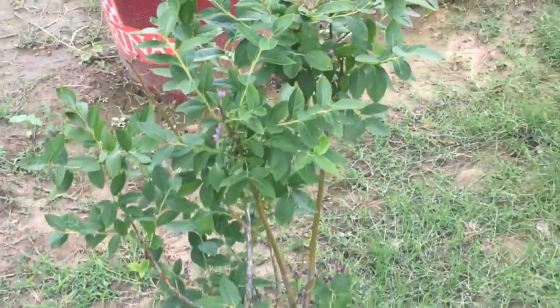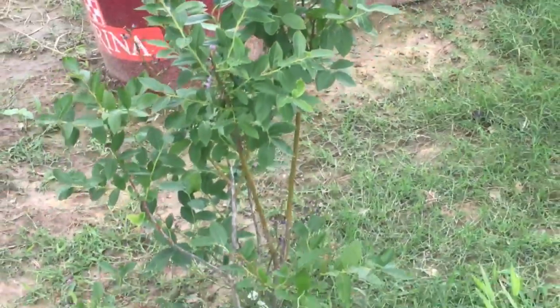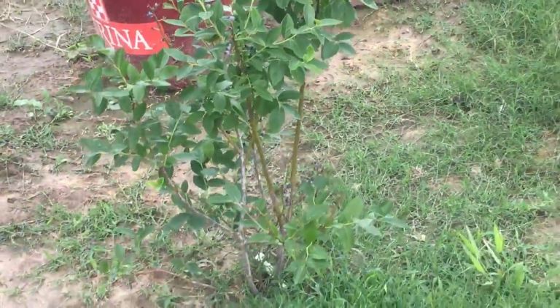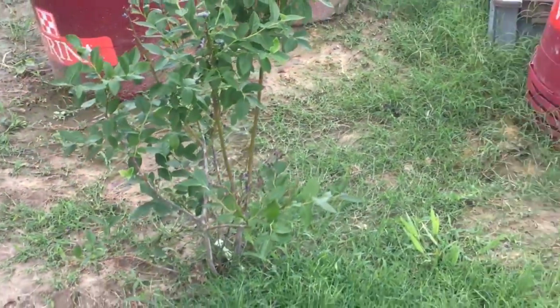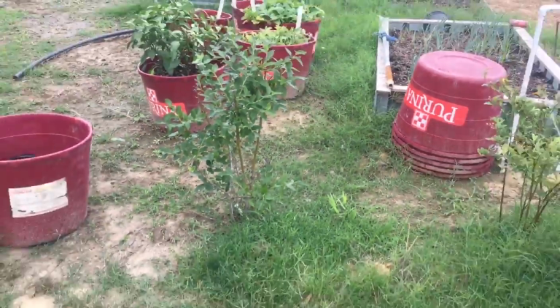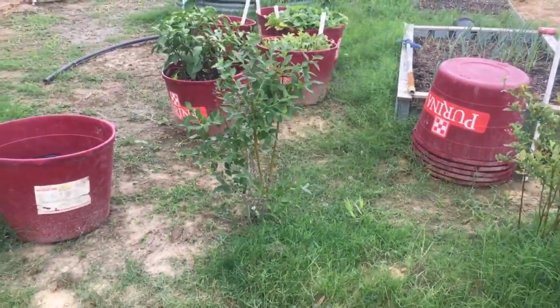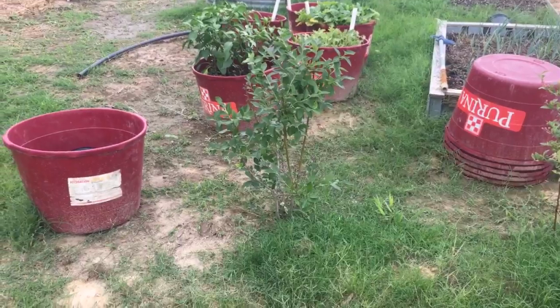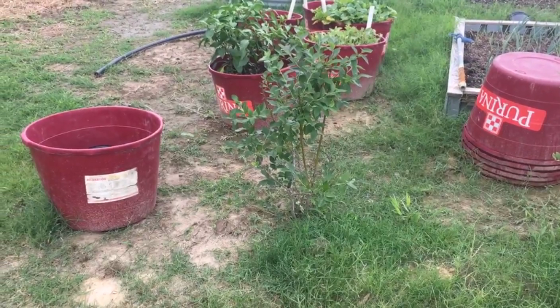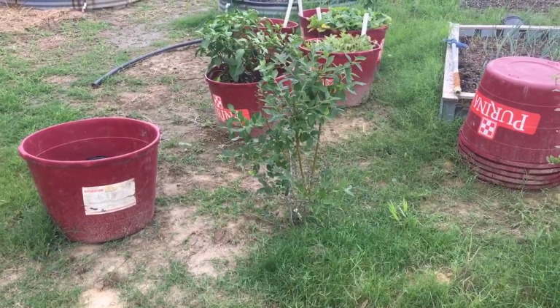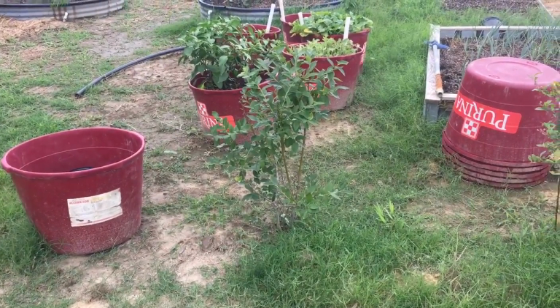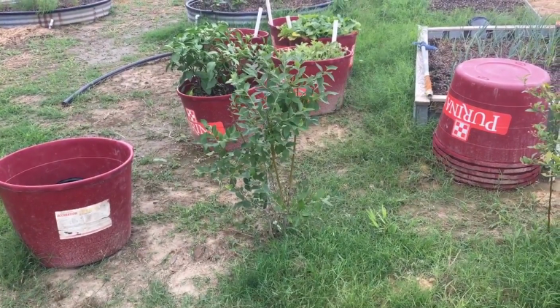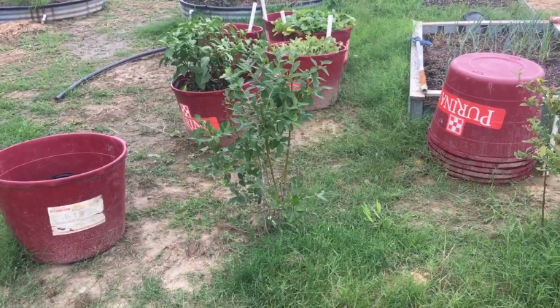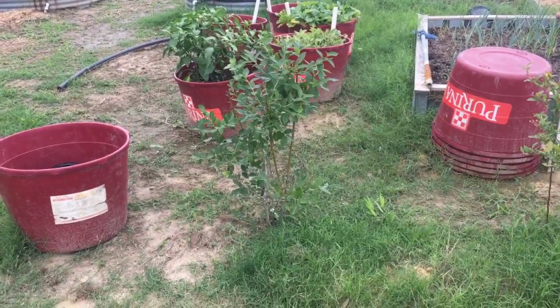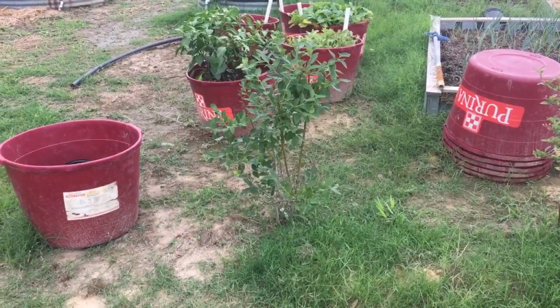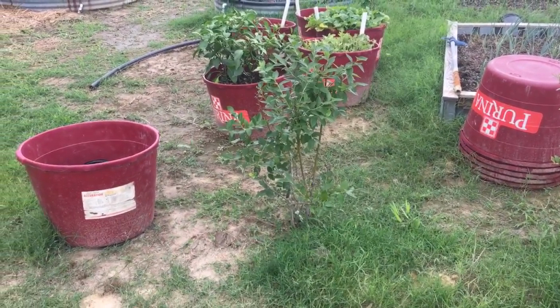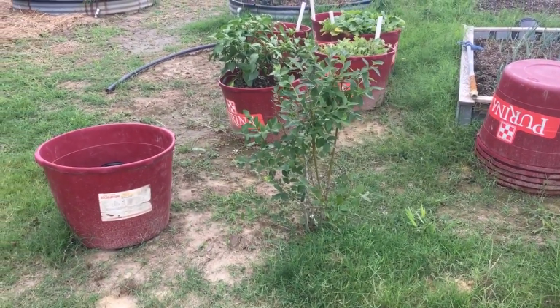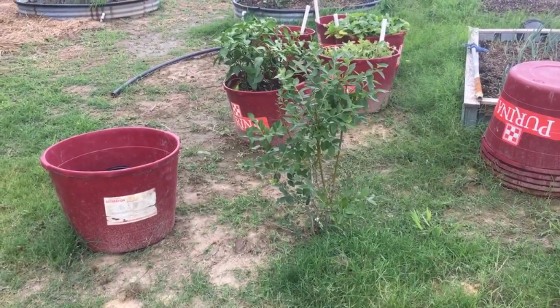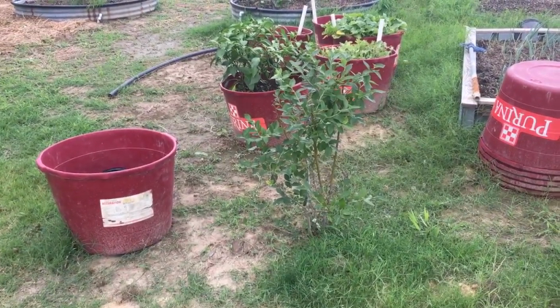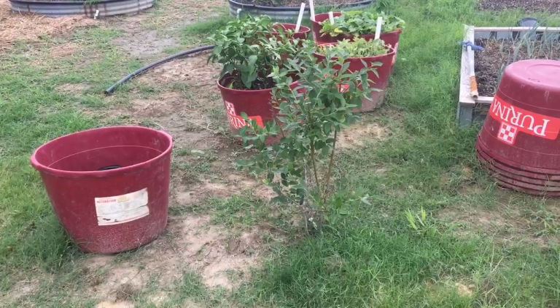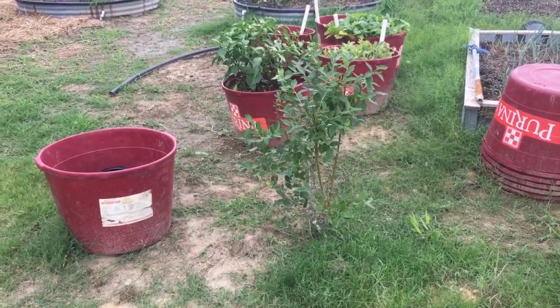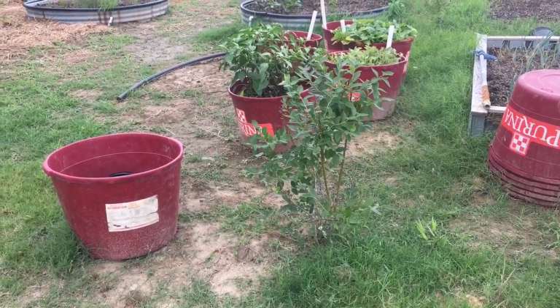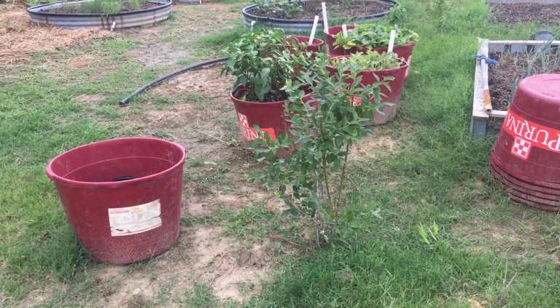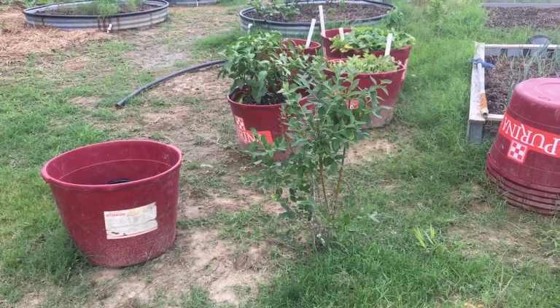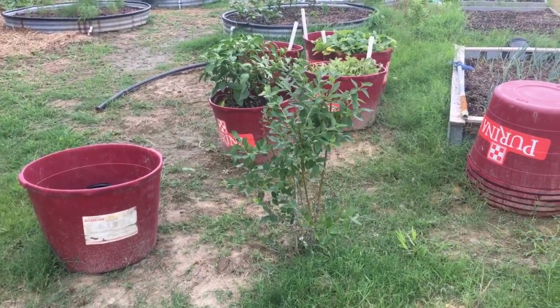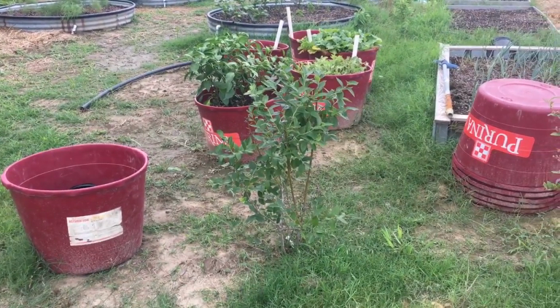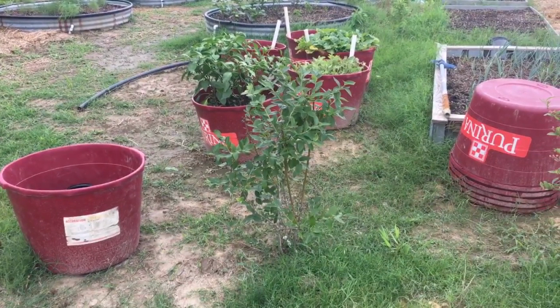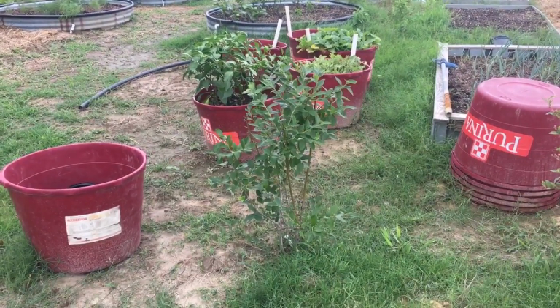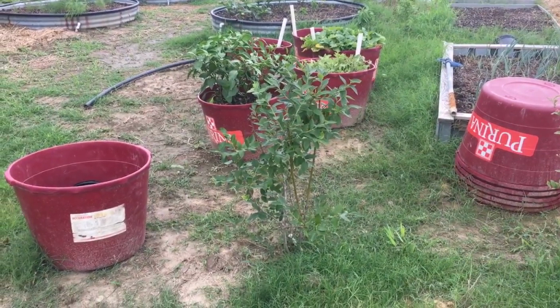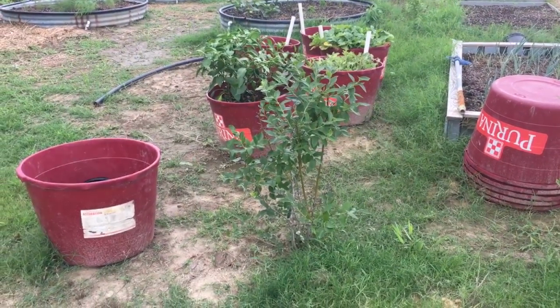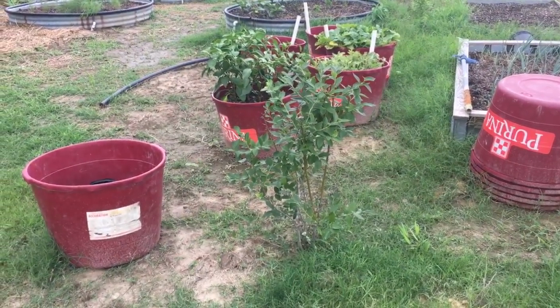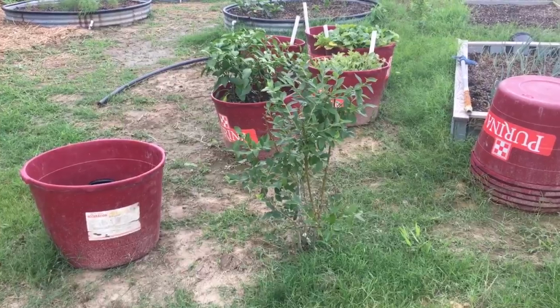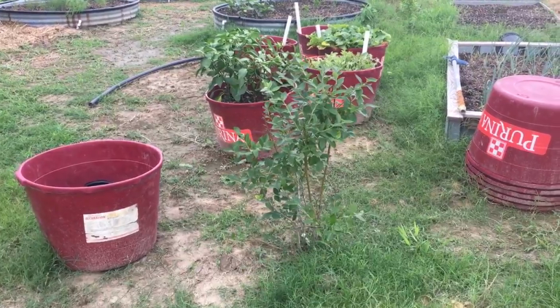I'm going to check — I know the guys in Bladen County, after the blueberries are done, they go ahead and trim them back. I want to see what it takes to start blueberry bushes from trimmings and see if I can't get some more off of this tree right here, because those are the ones he really likes.